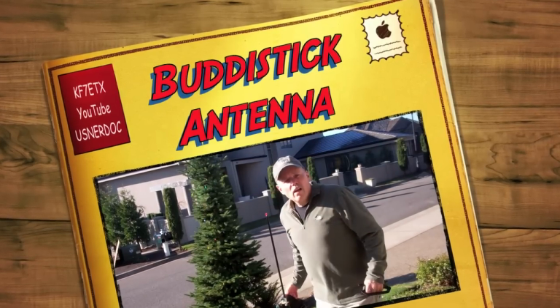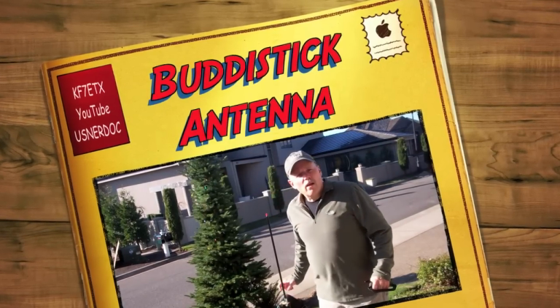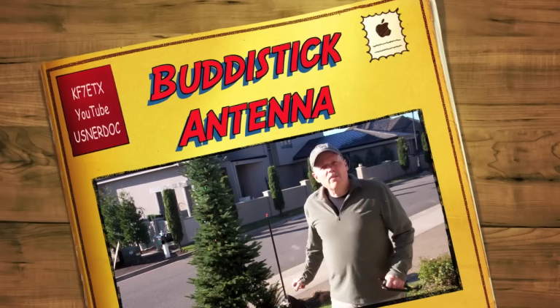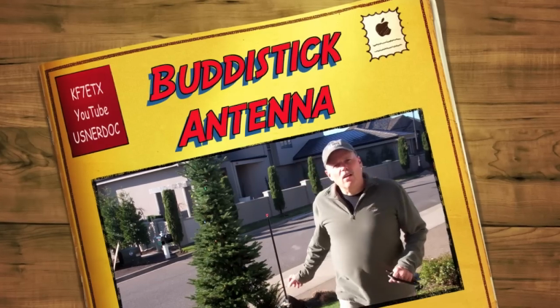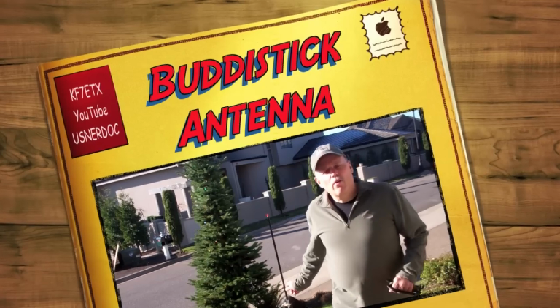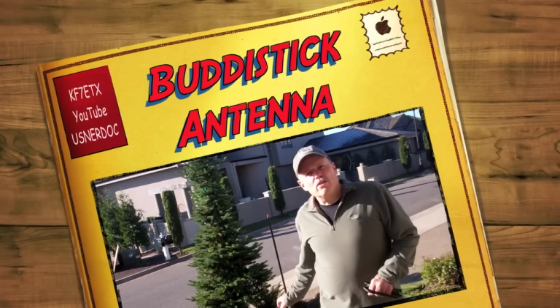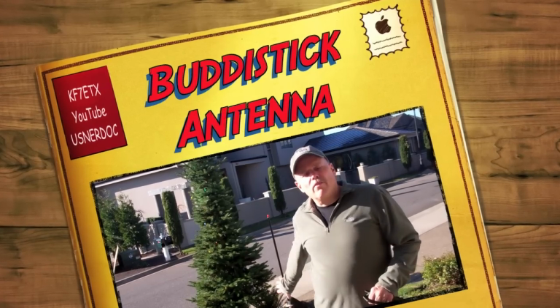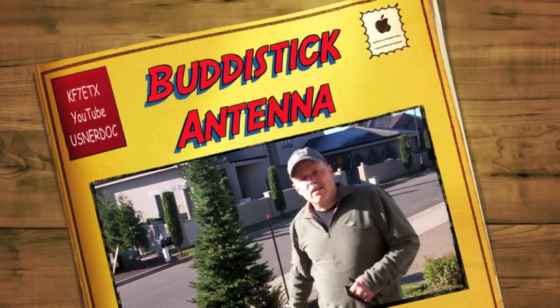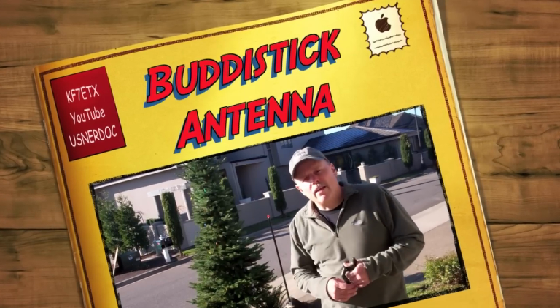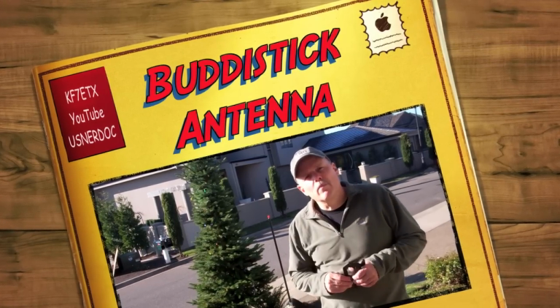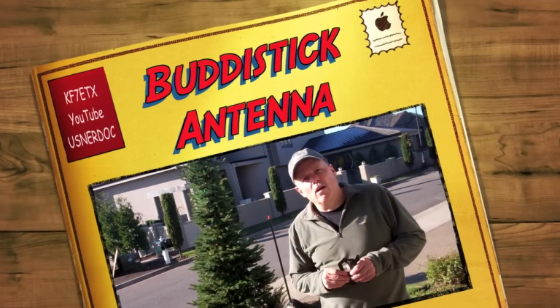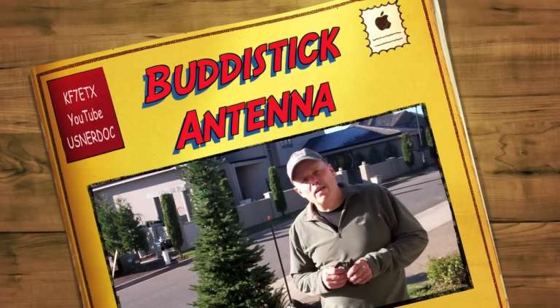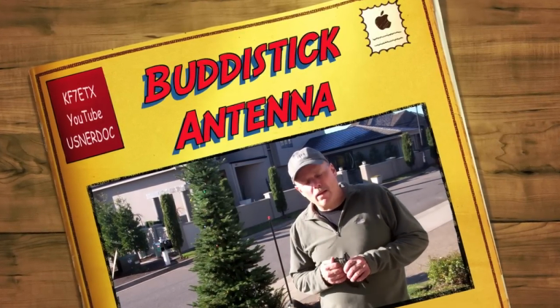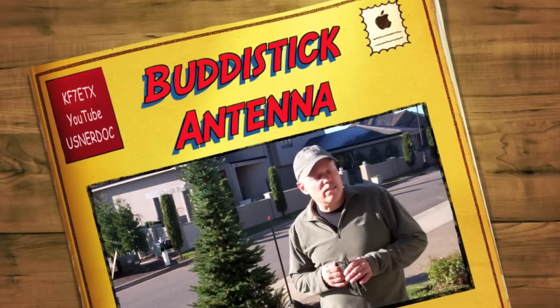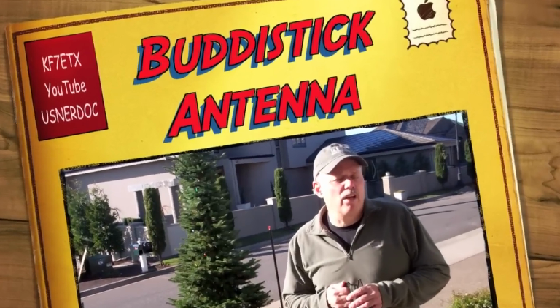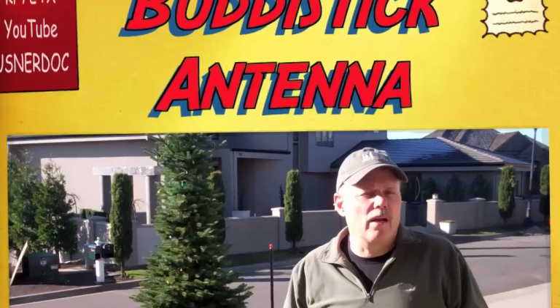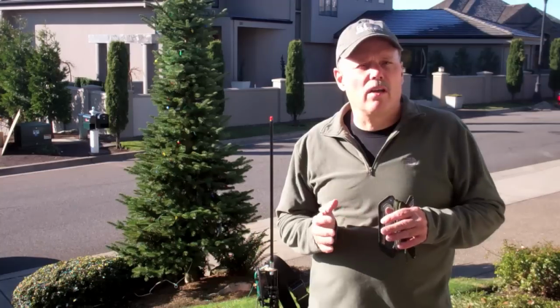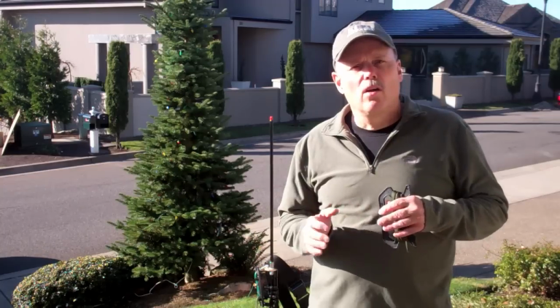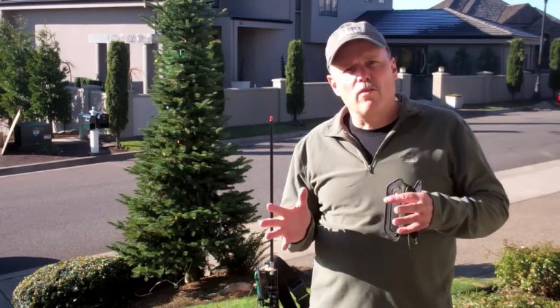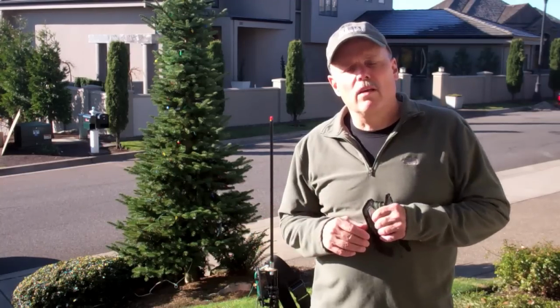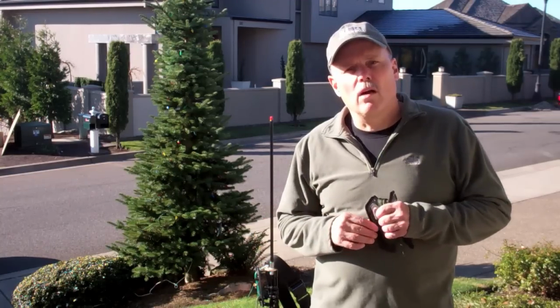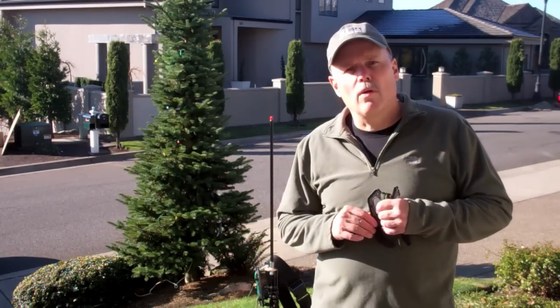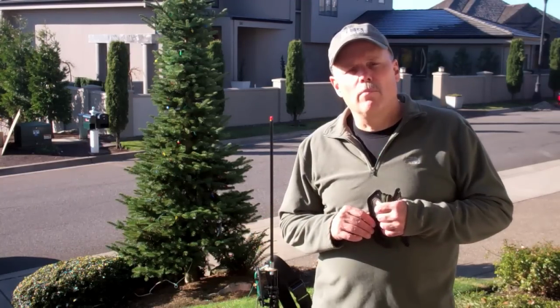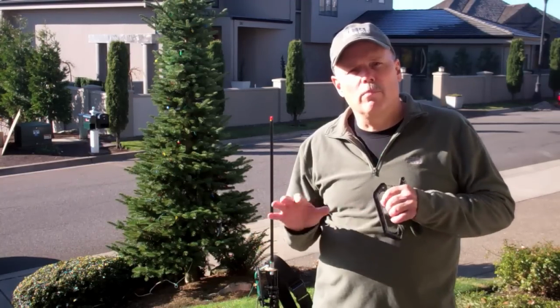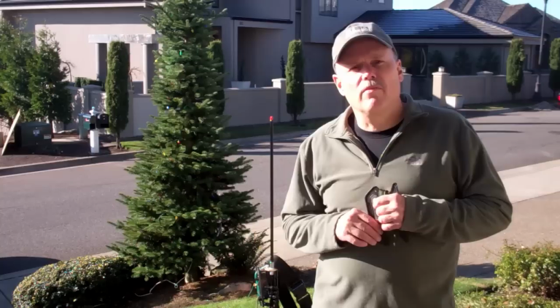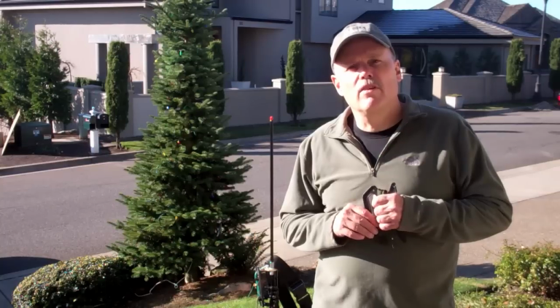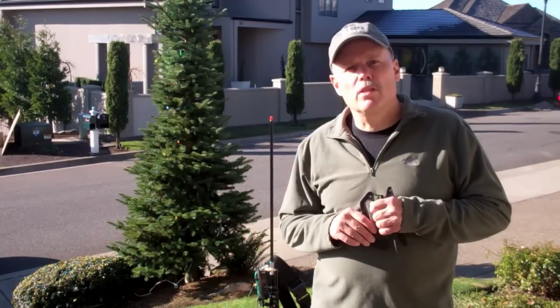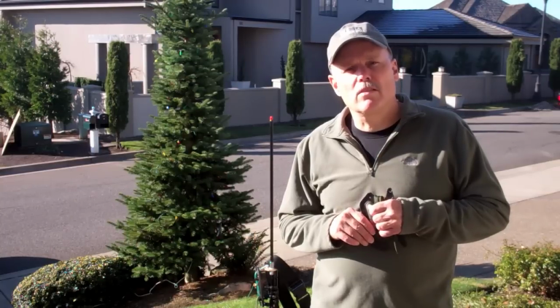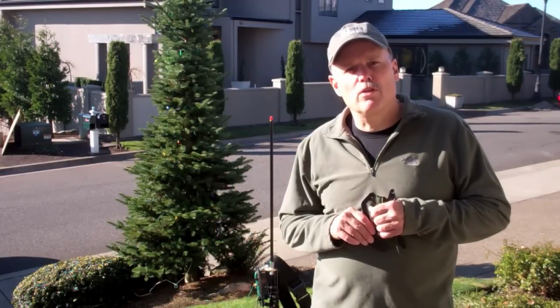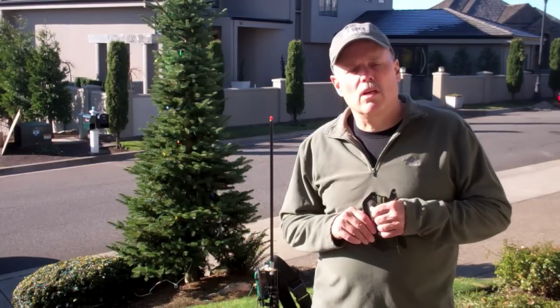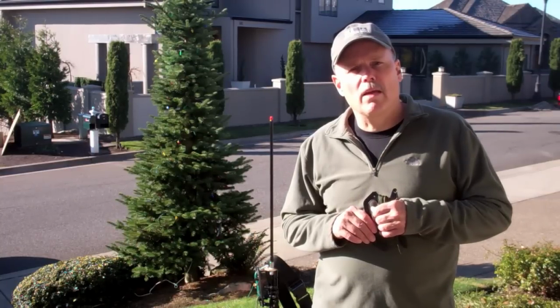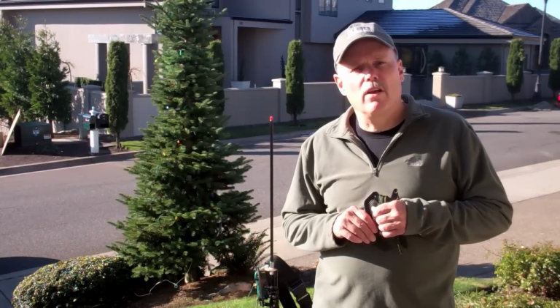I've gotten a lot of questions about this antenna based on my last video, and I thought rather than write a bunch of individual responses I would just make a video.